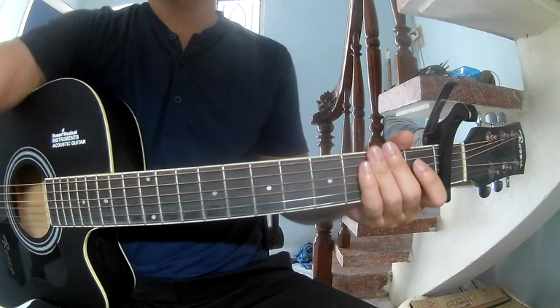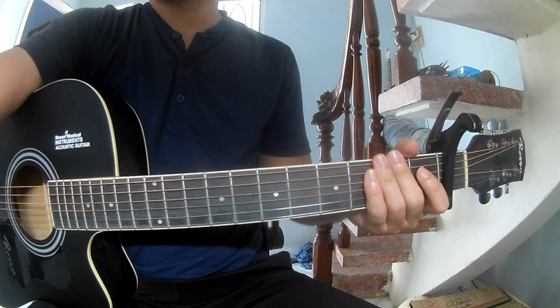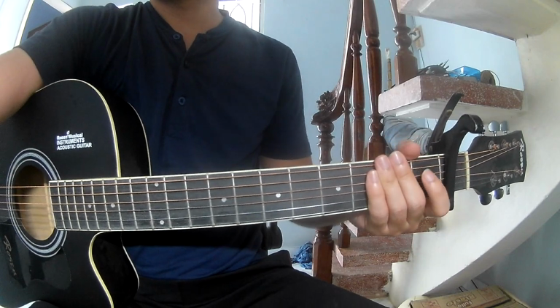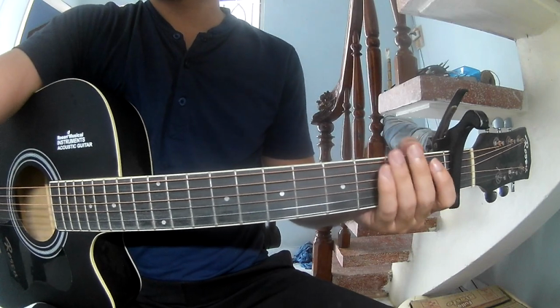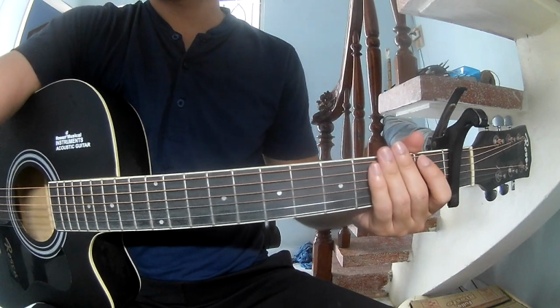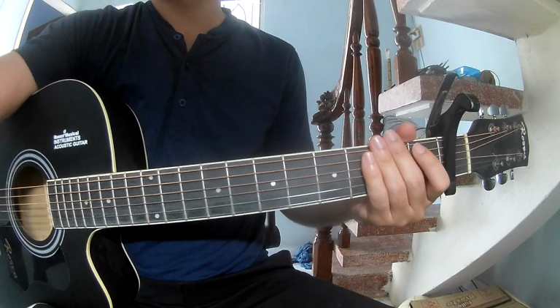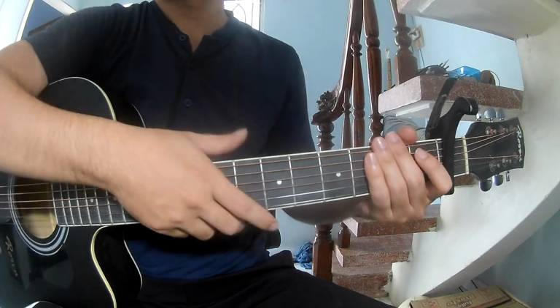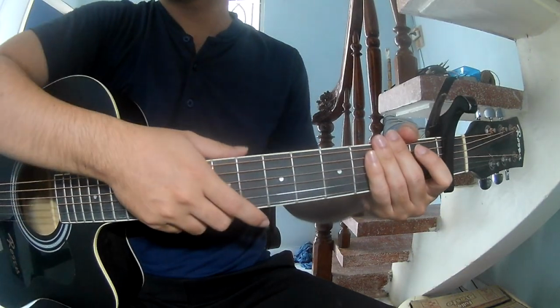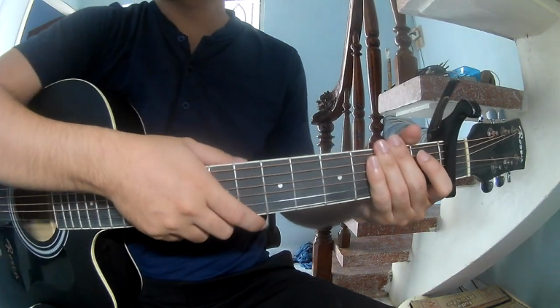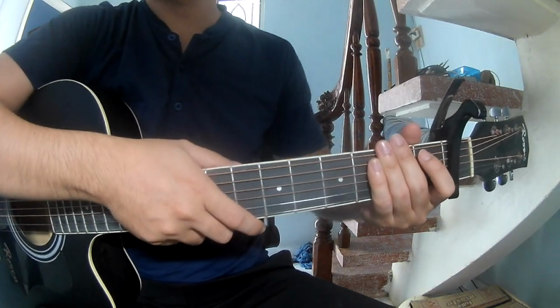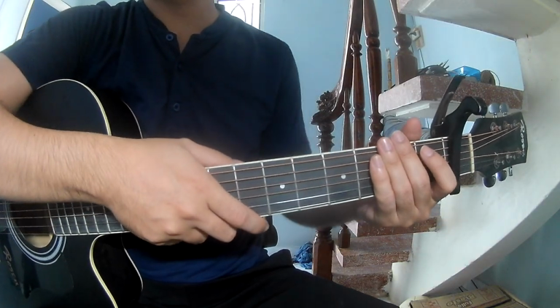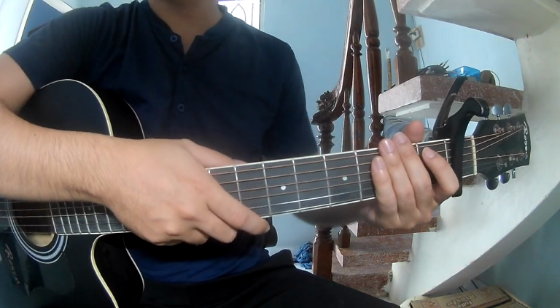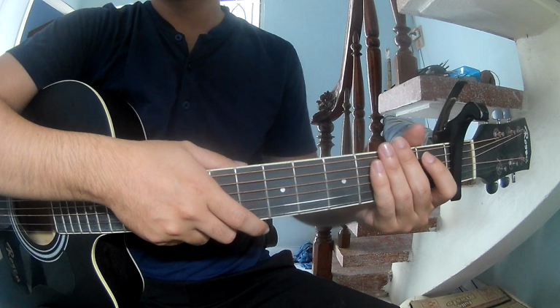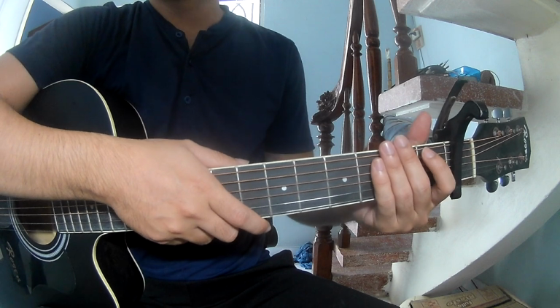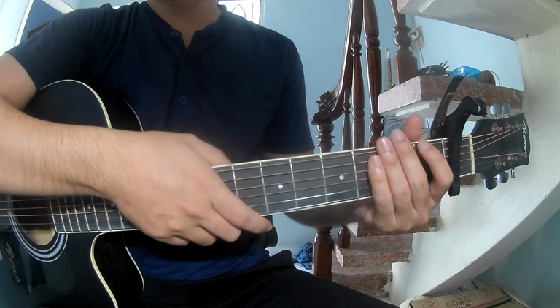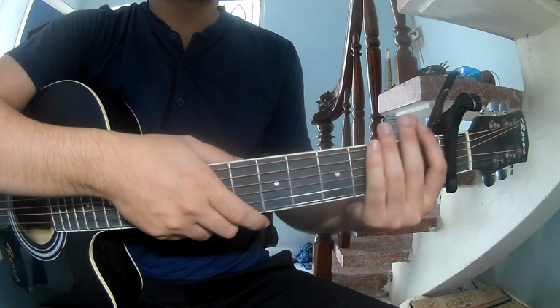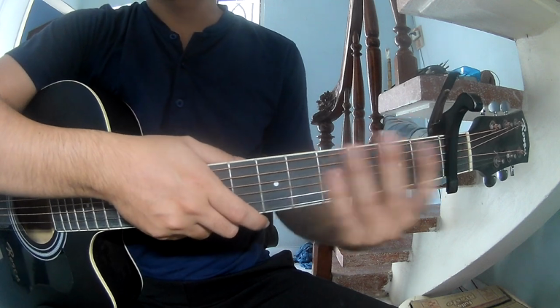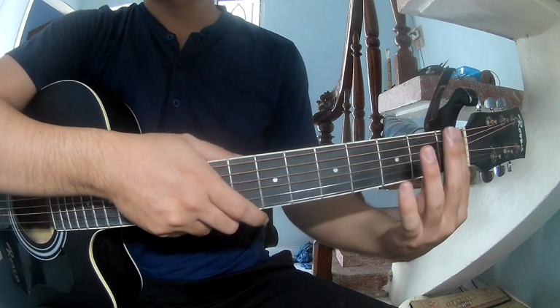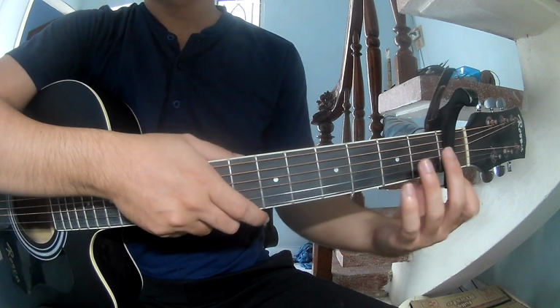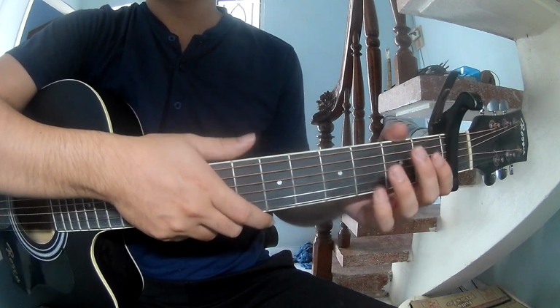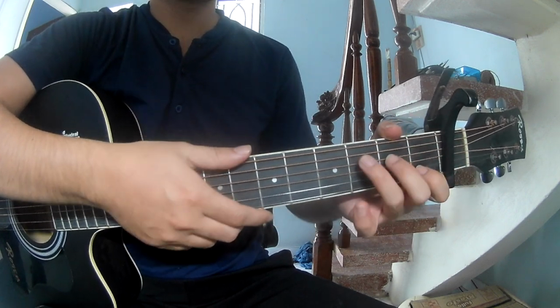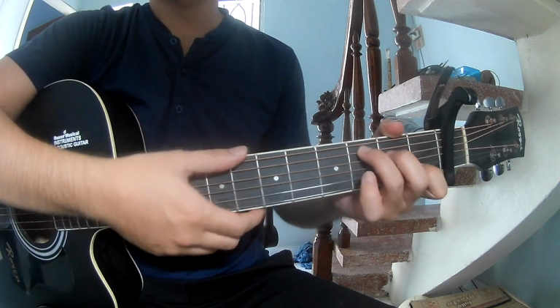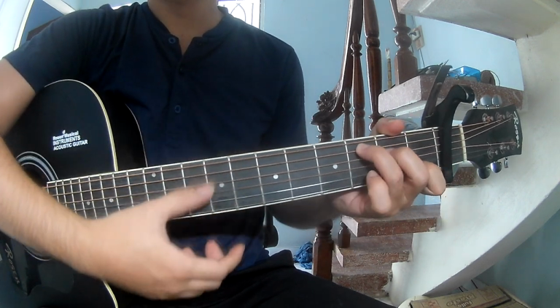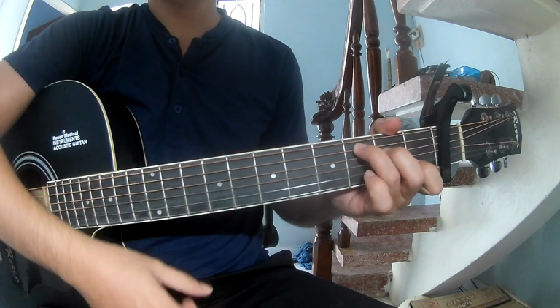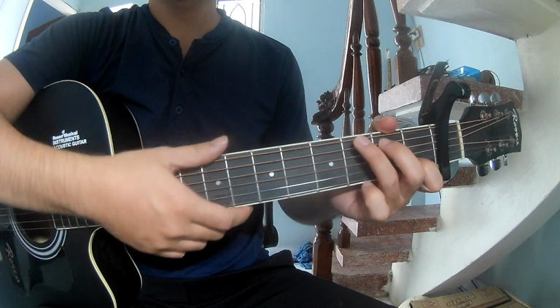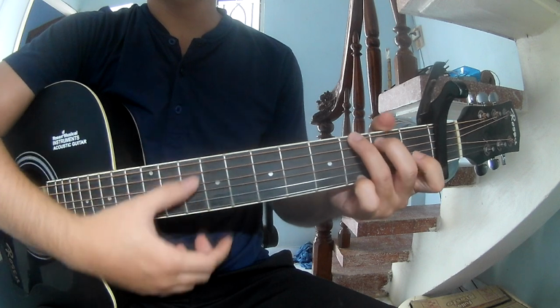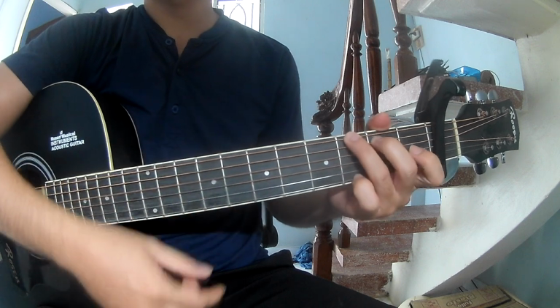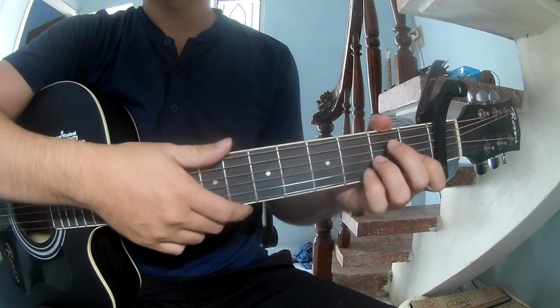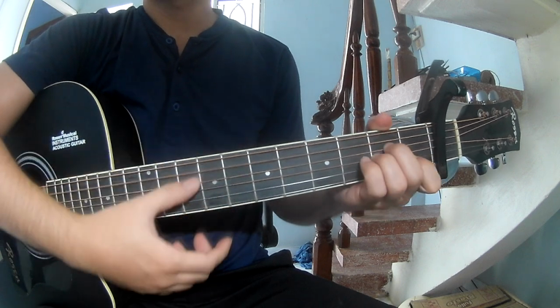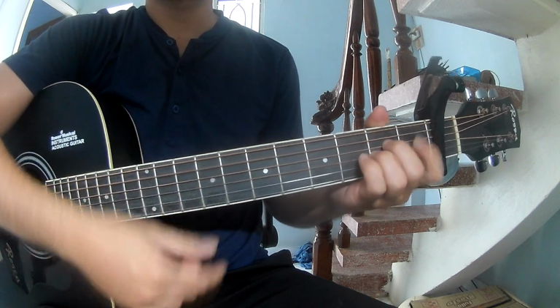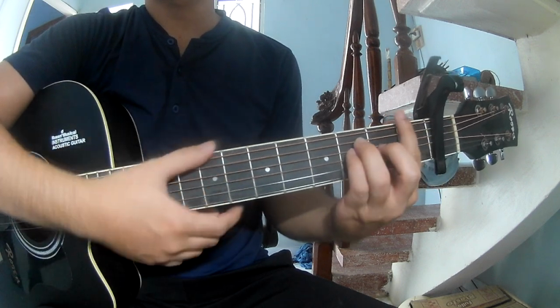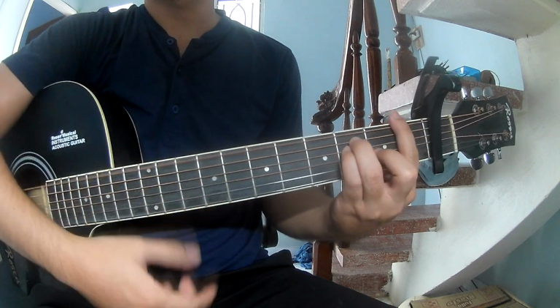Hi everyone, today we see how to play Lost Me Better by Corey Benson. First, let's go over the first band. The chords of this song are C, G, Am.